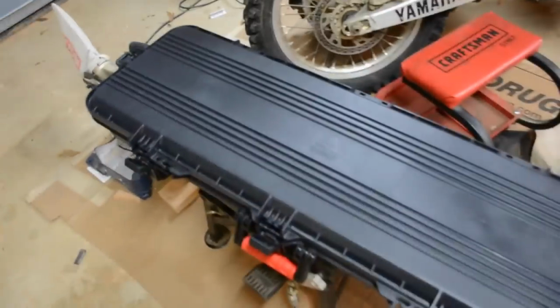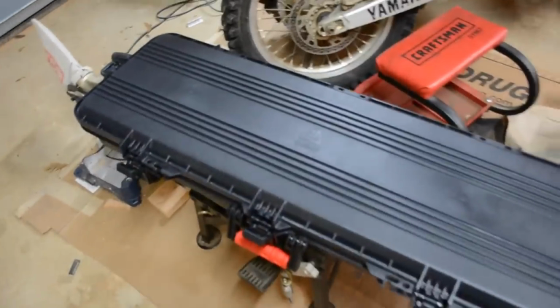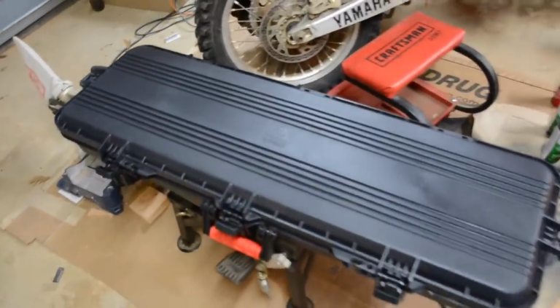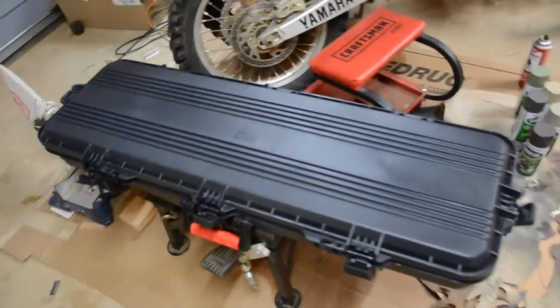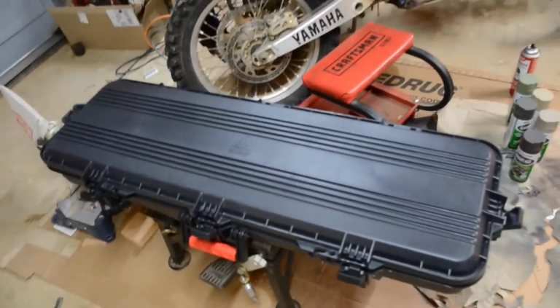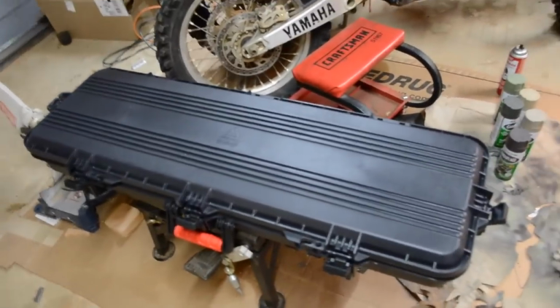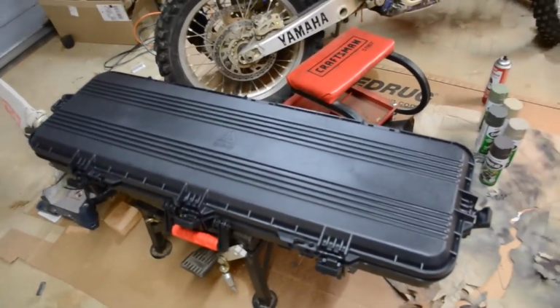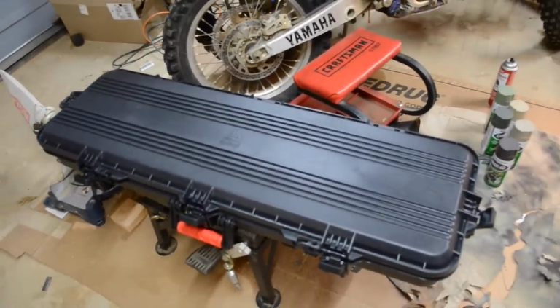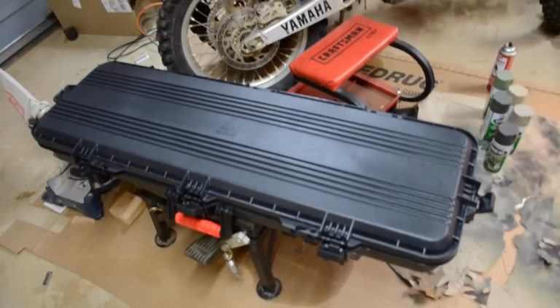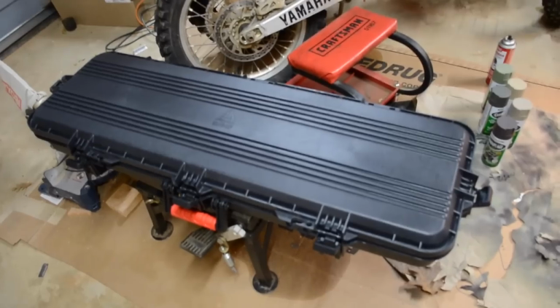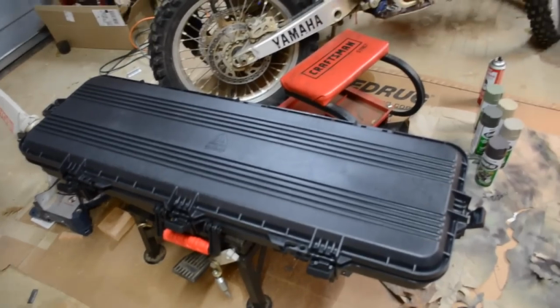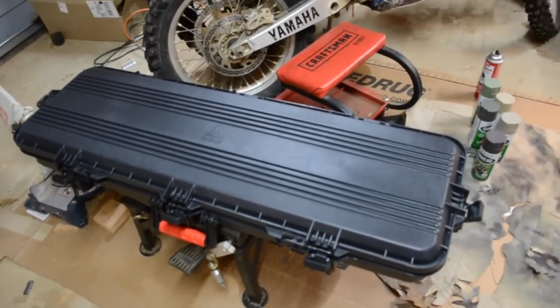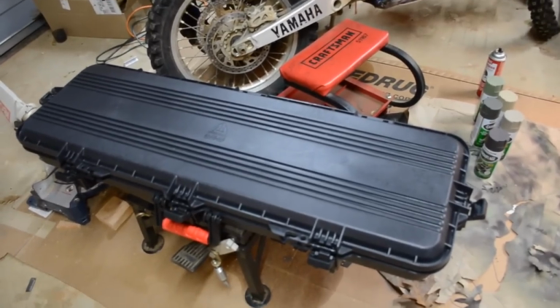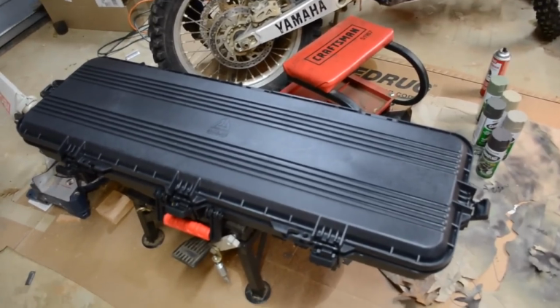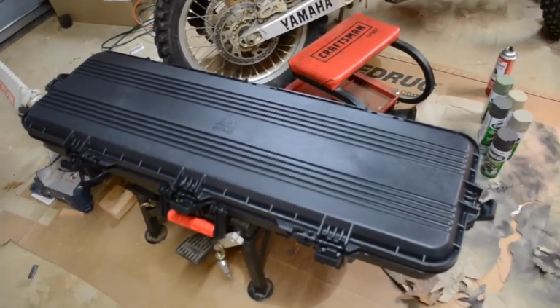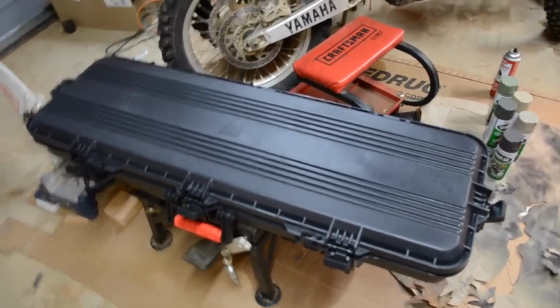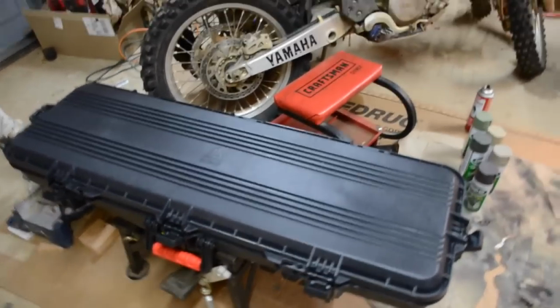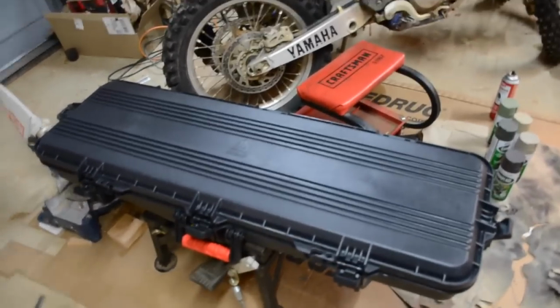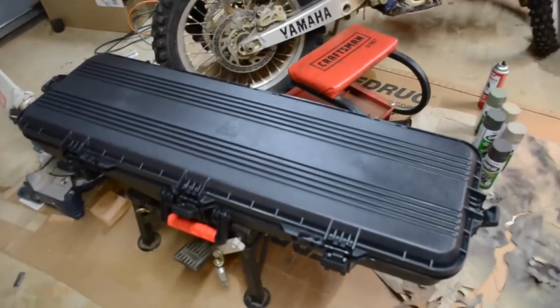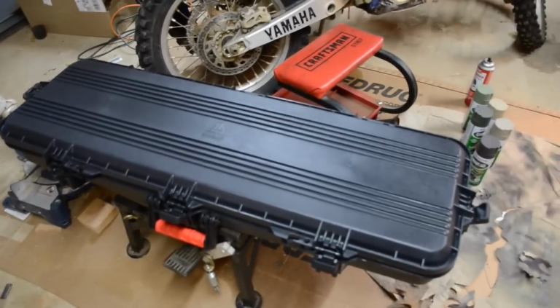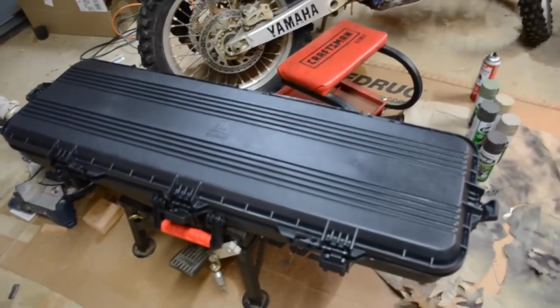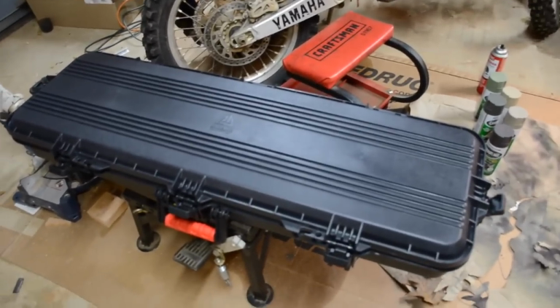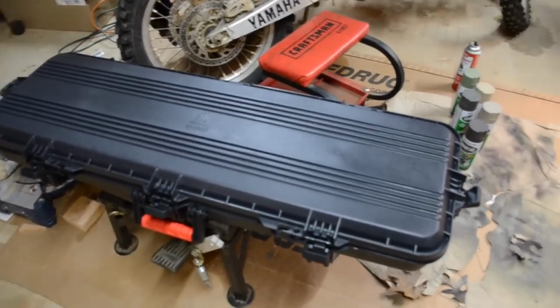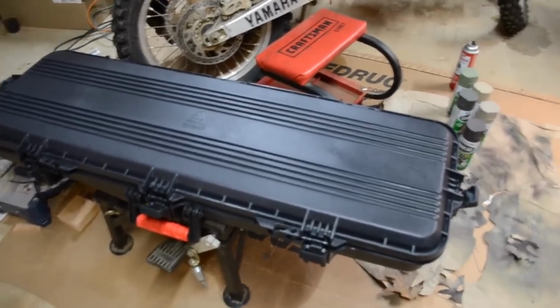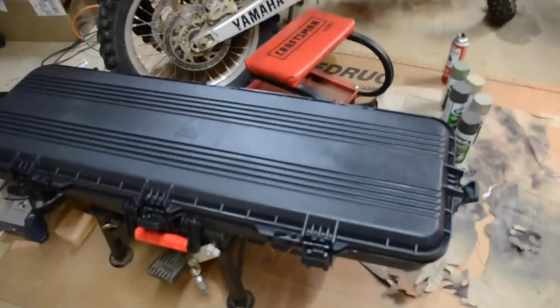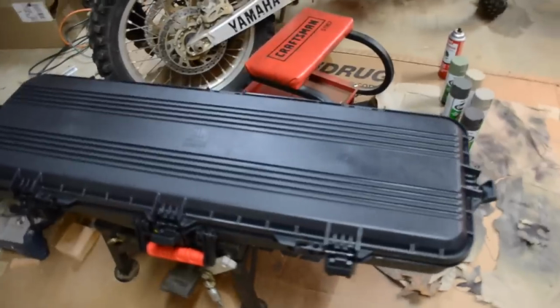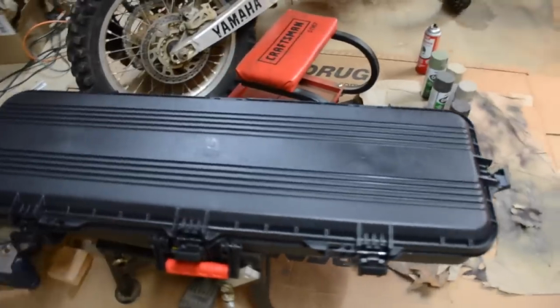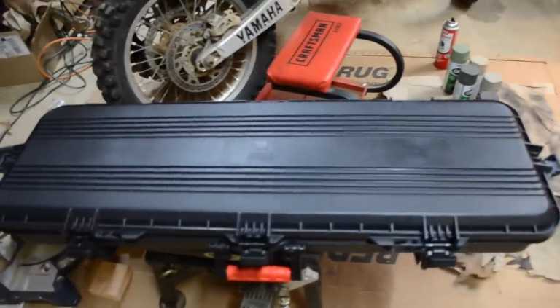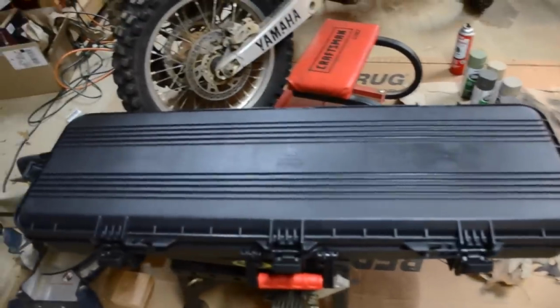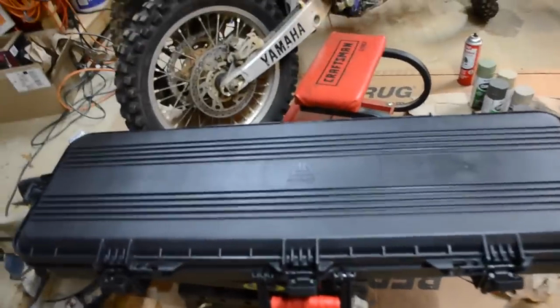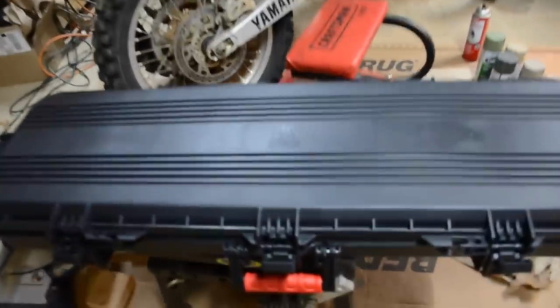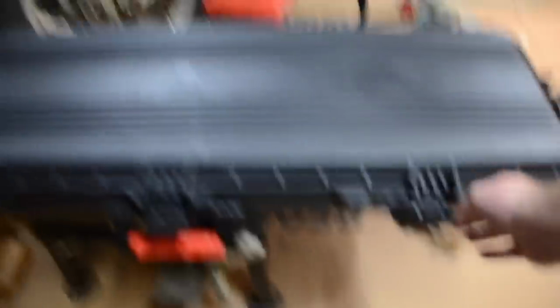I think they actually had these in two sizes, like a 36 and a 42. But this is a solid case for this price.